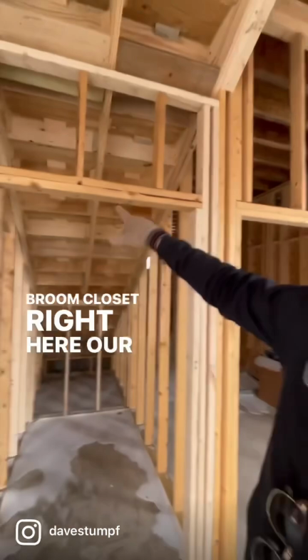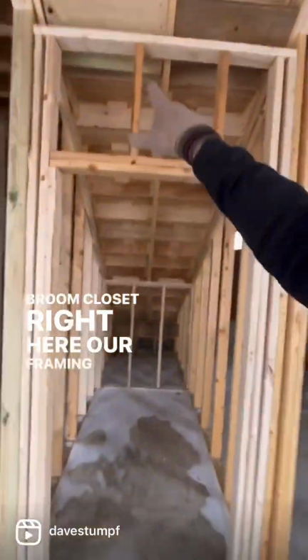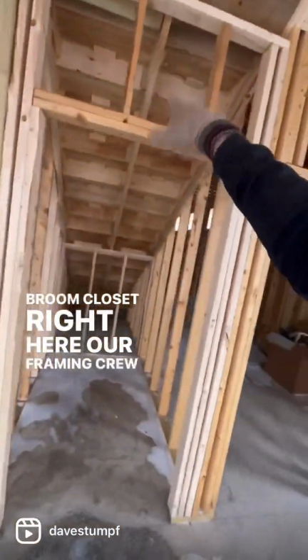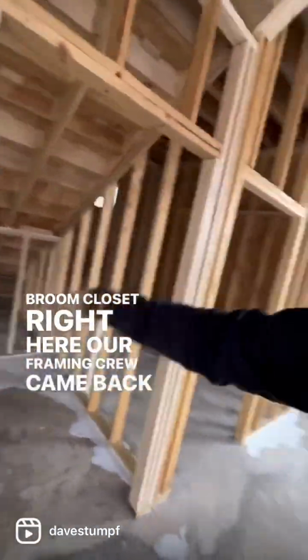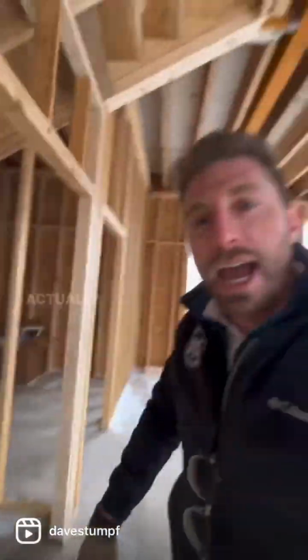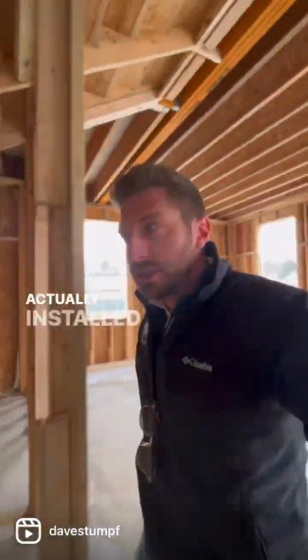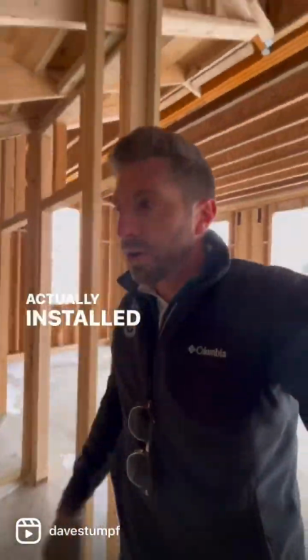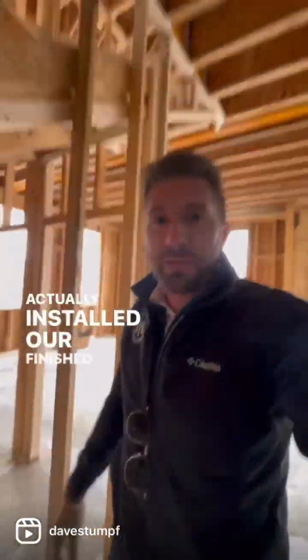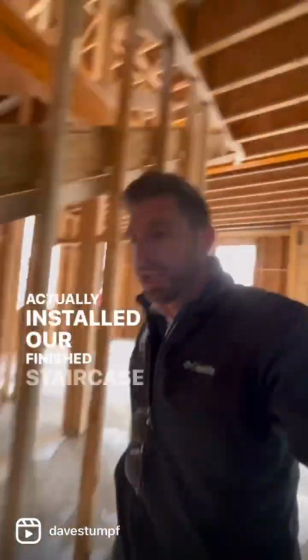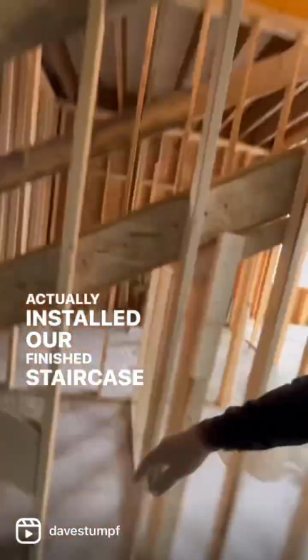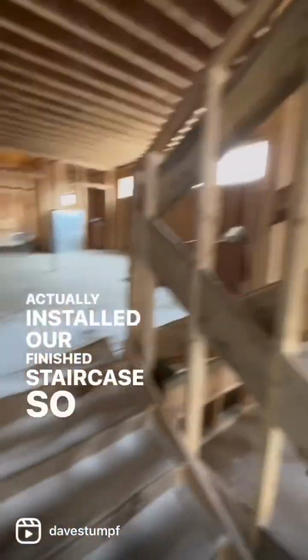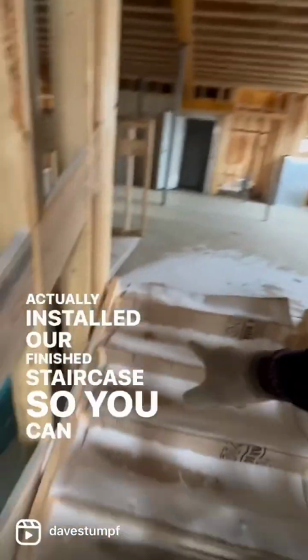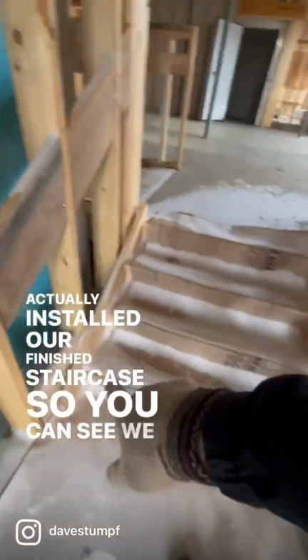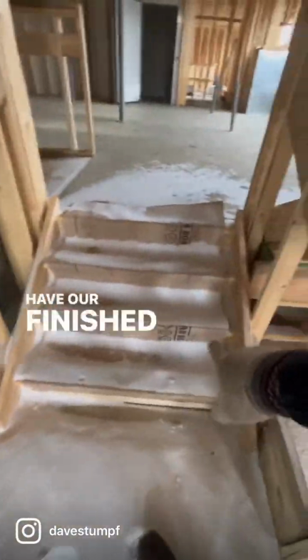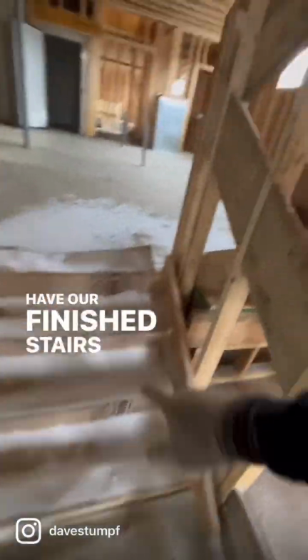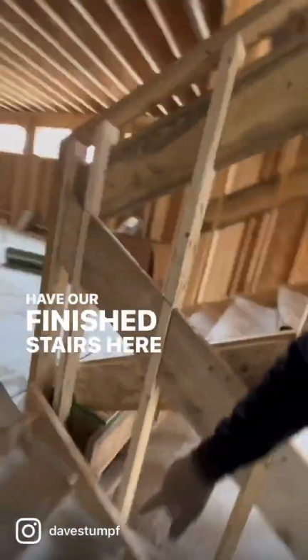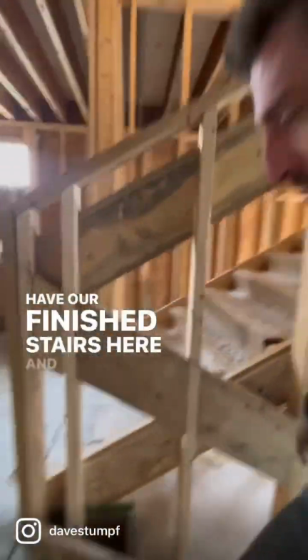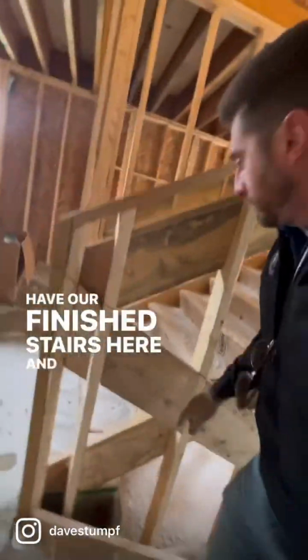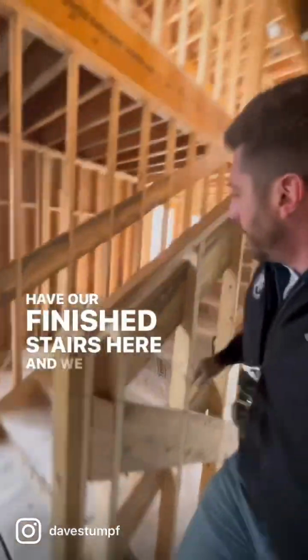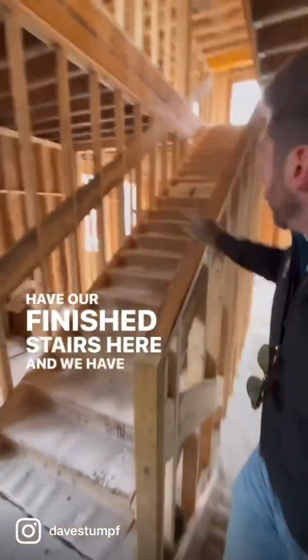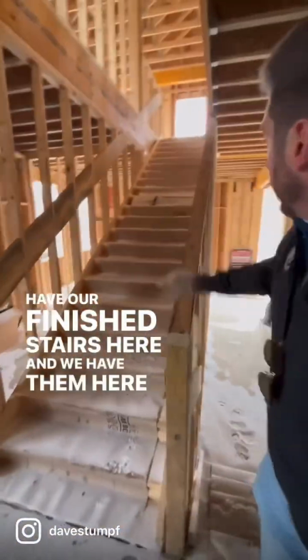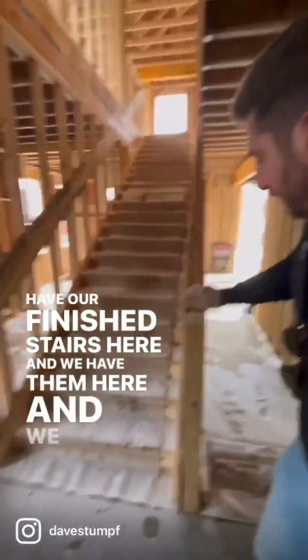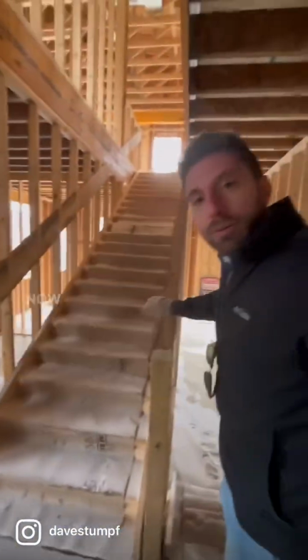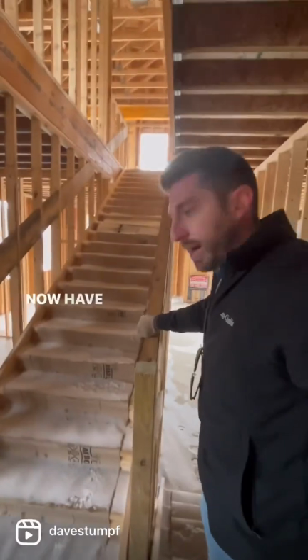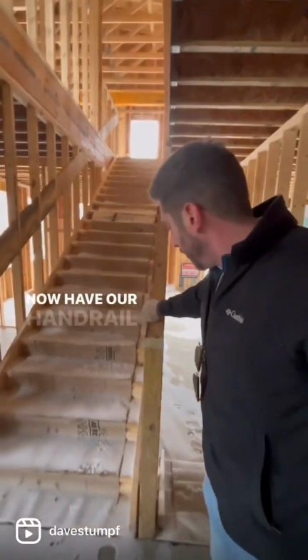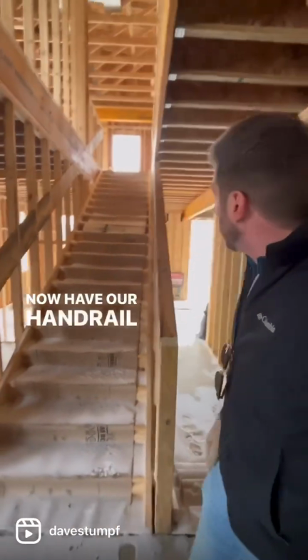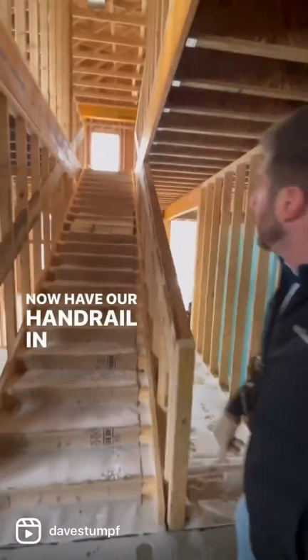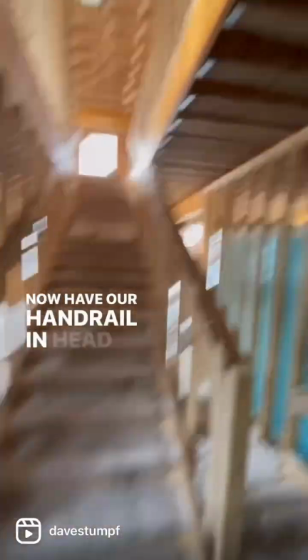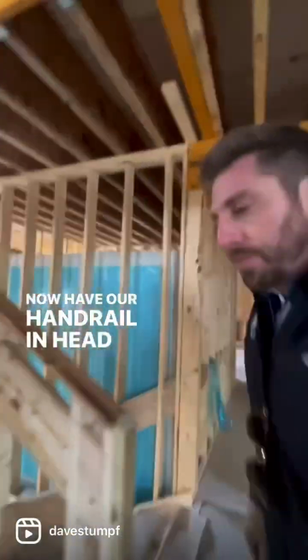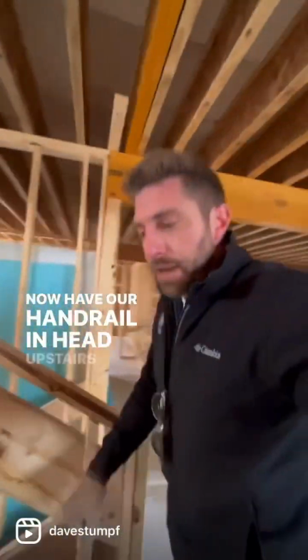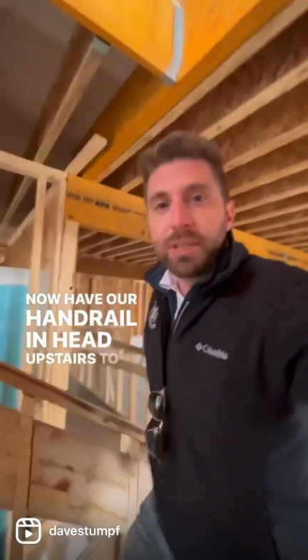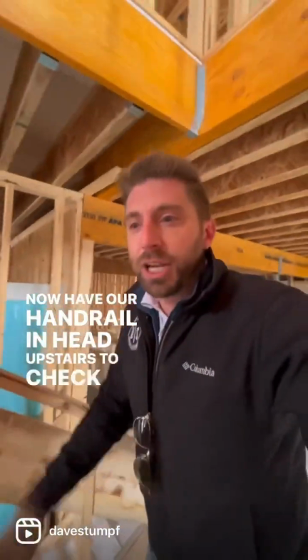Our framing crew came back and they actually installed our finished staircase, so you can see we have our finished stairs here, and we now have our handrail. Head upstairs to check out the progress that's been made.